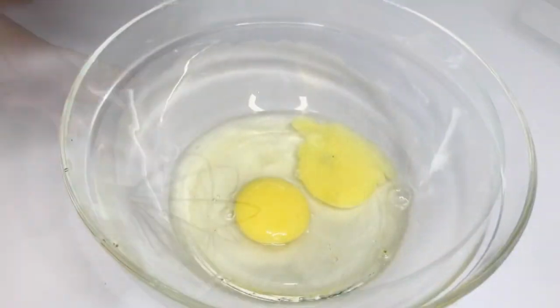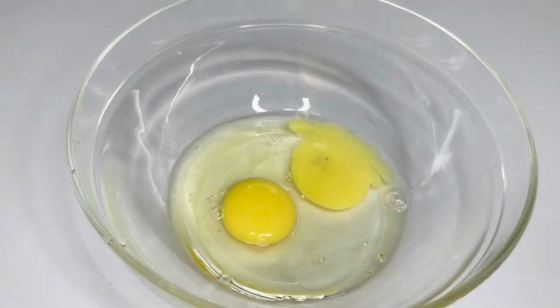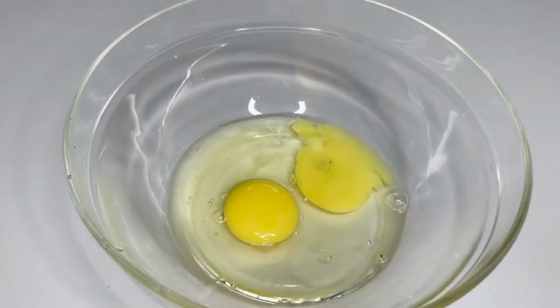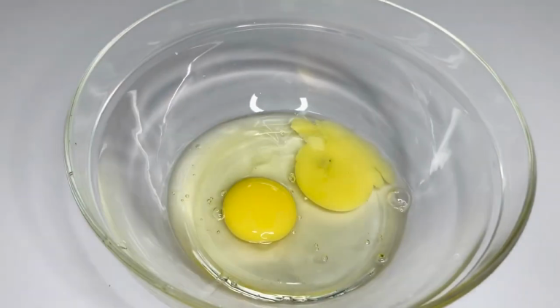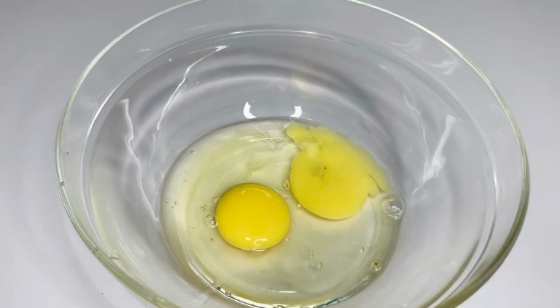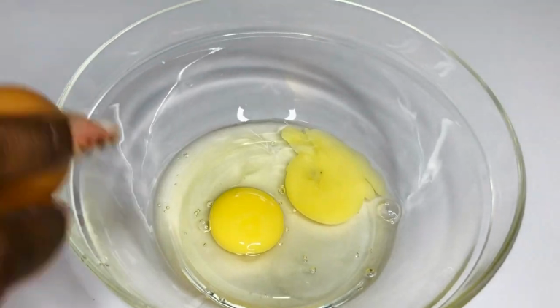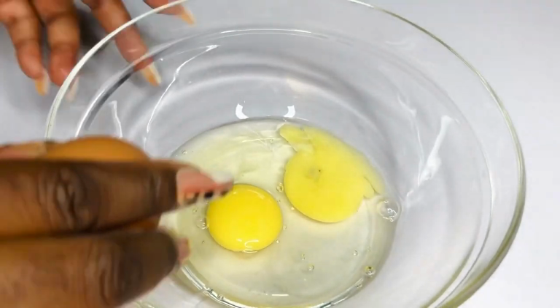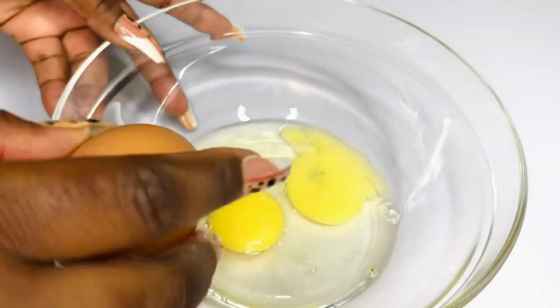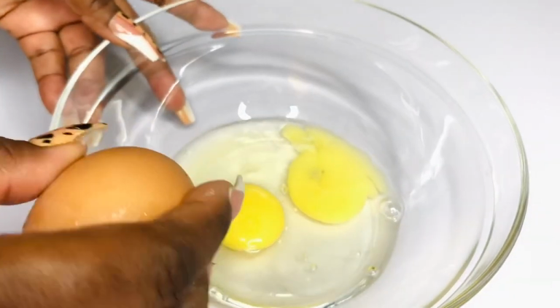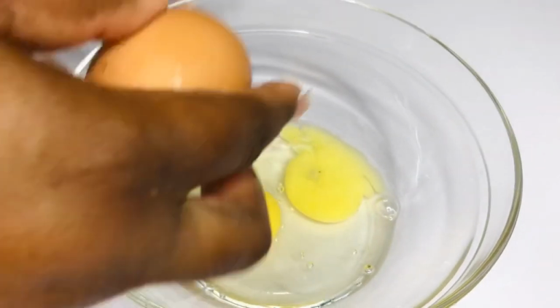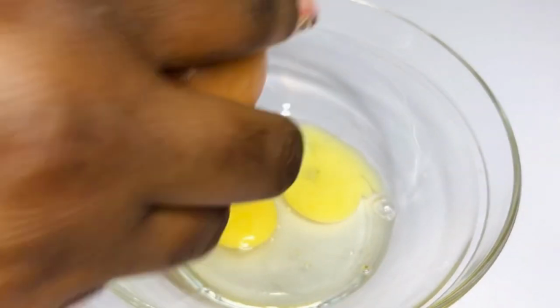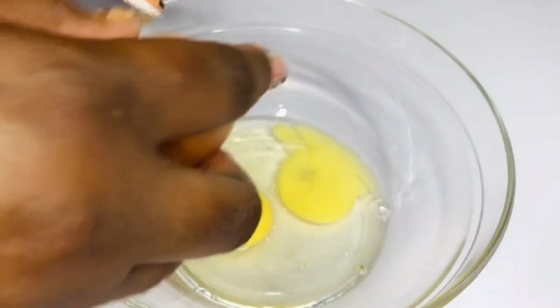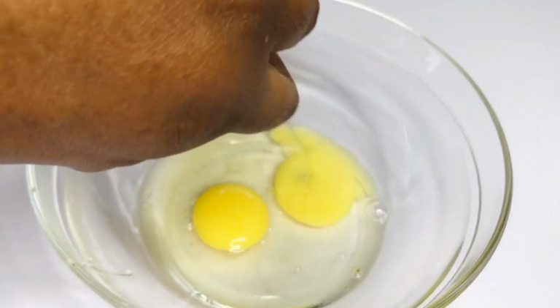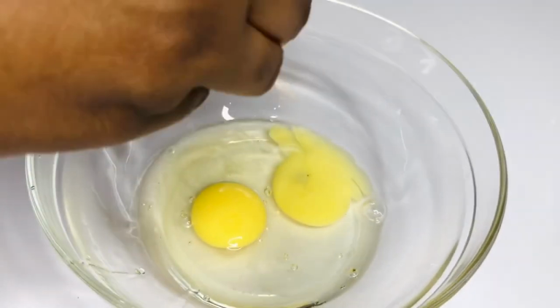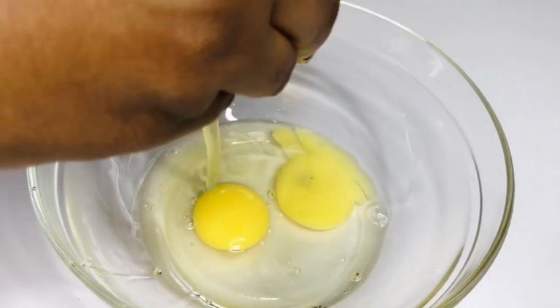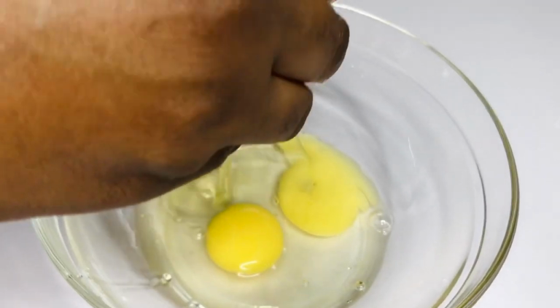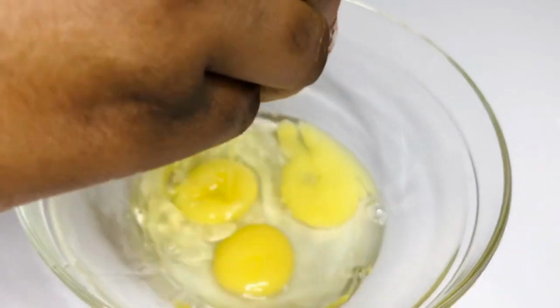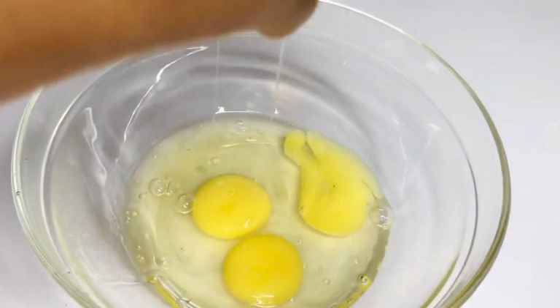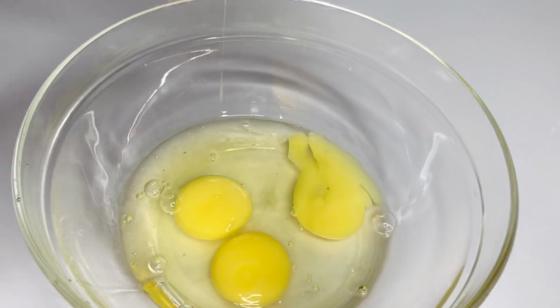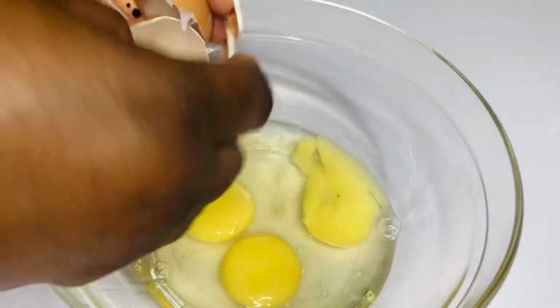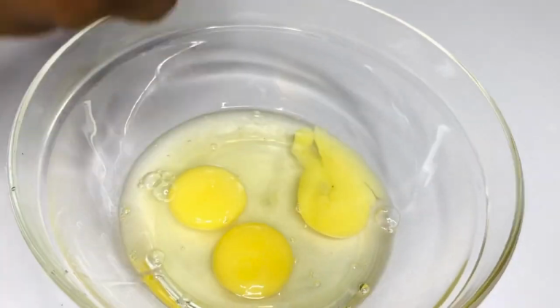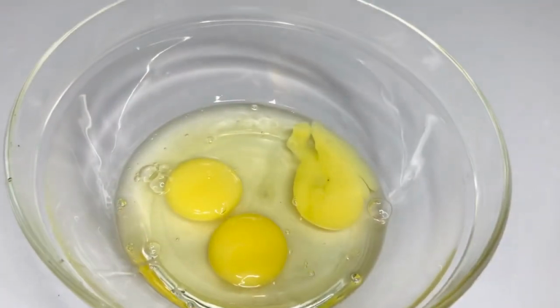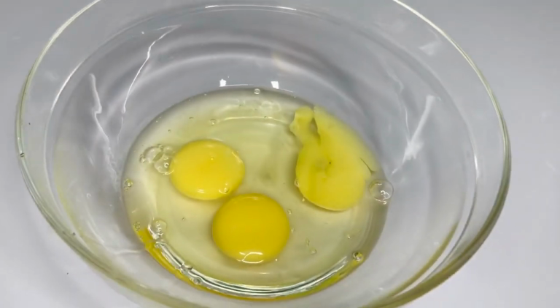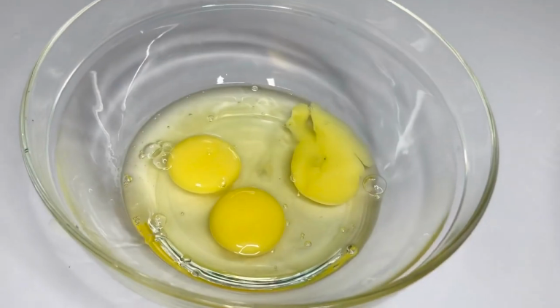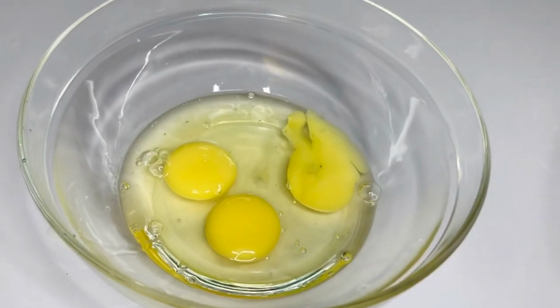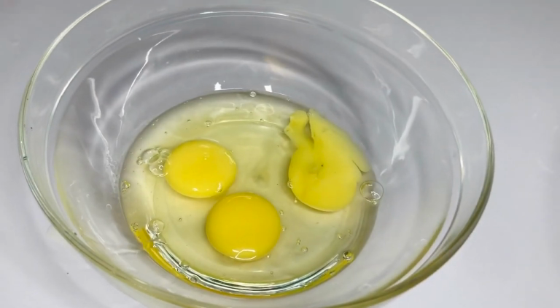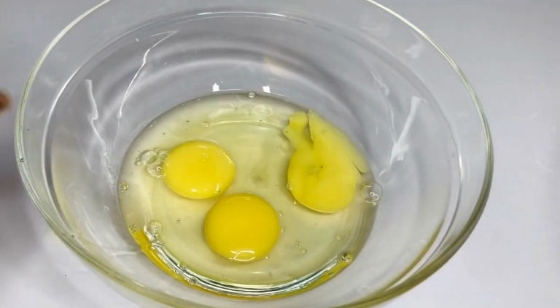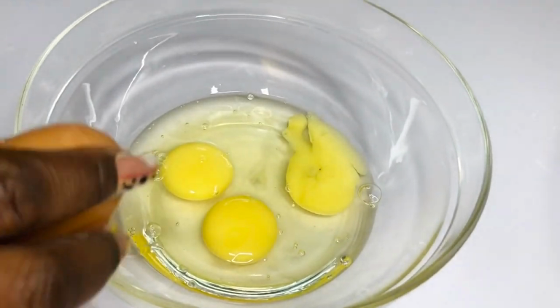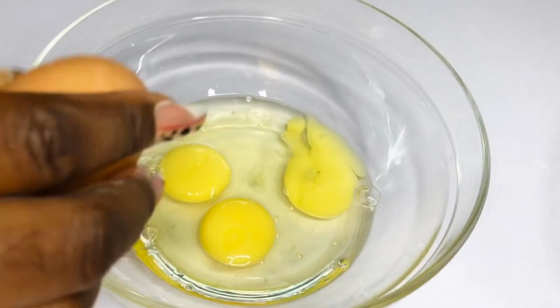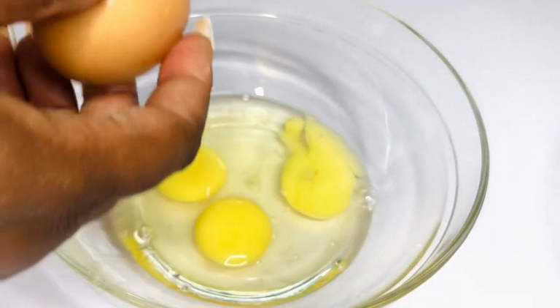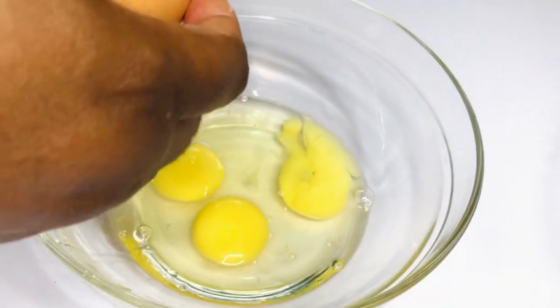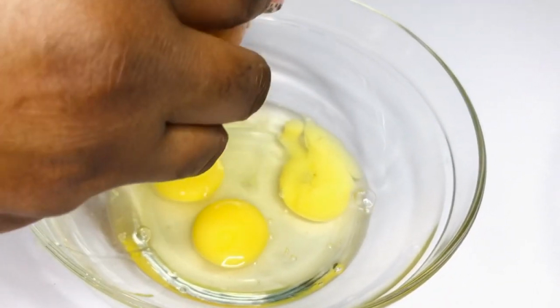Now I'm going to explain why I have four eggs. This recipe doesn't really call for four eggs, but my eggs are quite small, that's why I'm using four. So if you have large eggs, very large eggs, you can use two. If you have medium-sized eggs, you can use three.